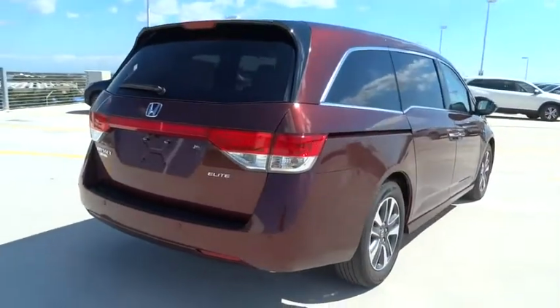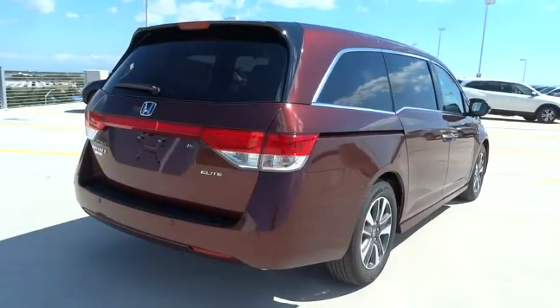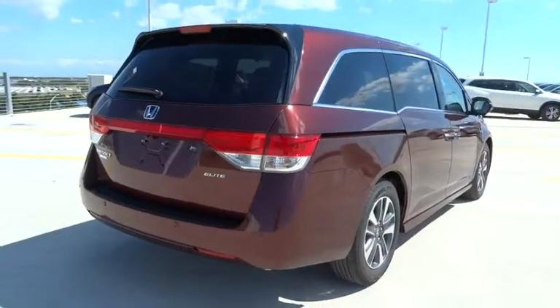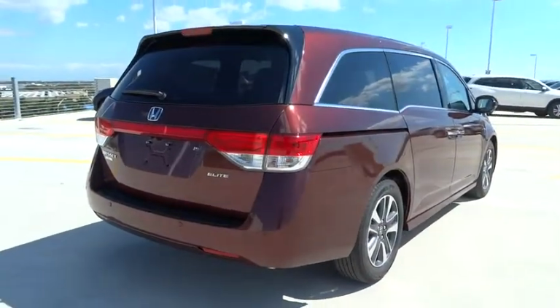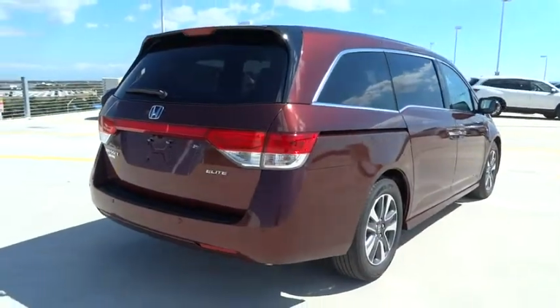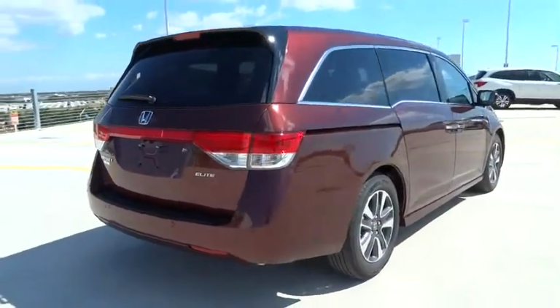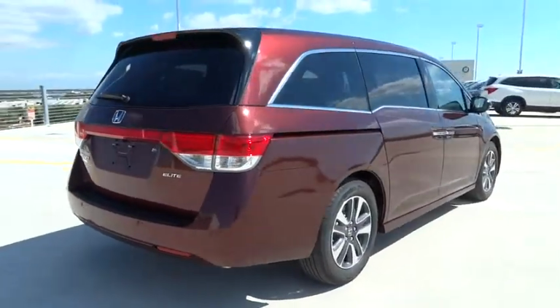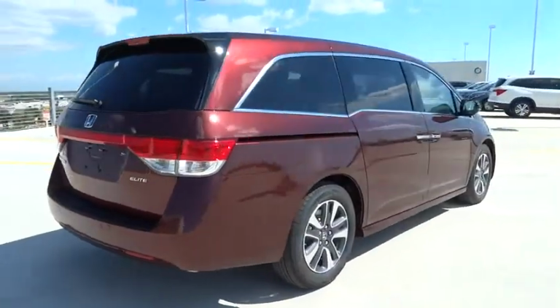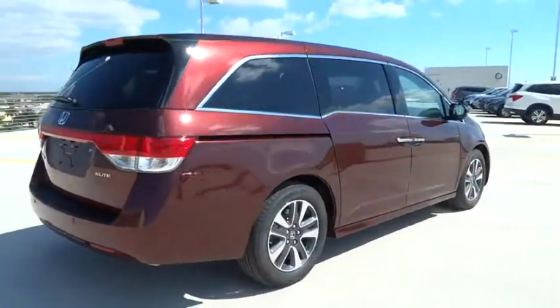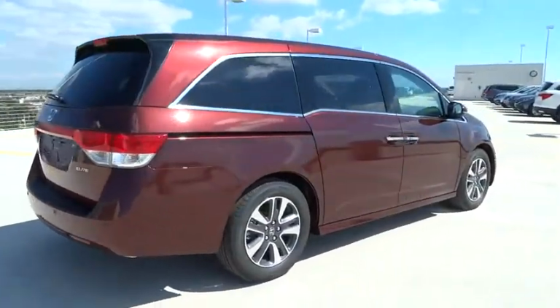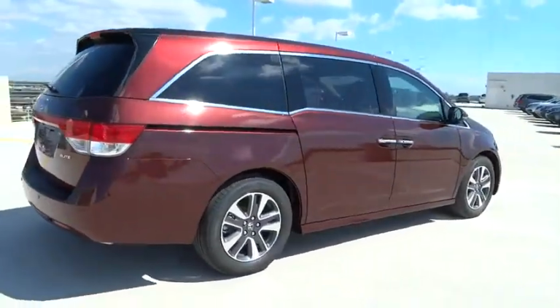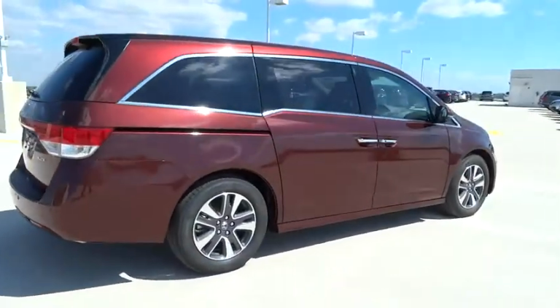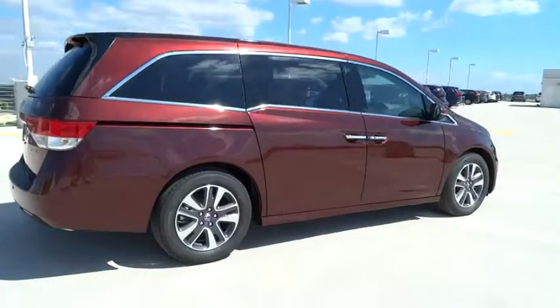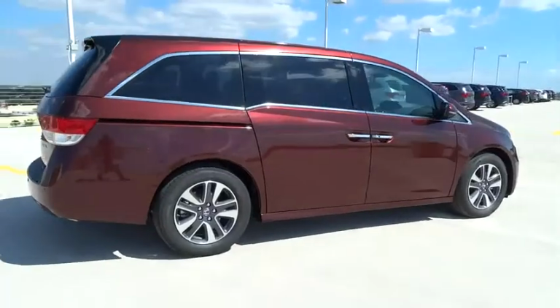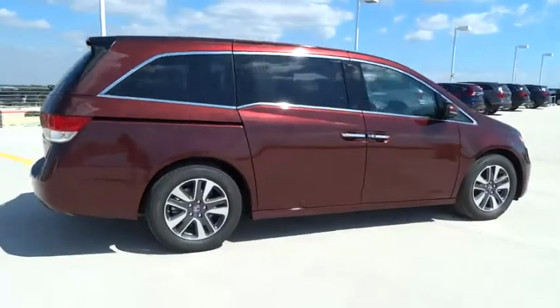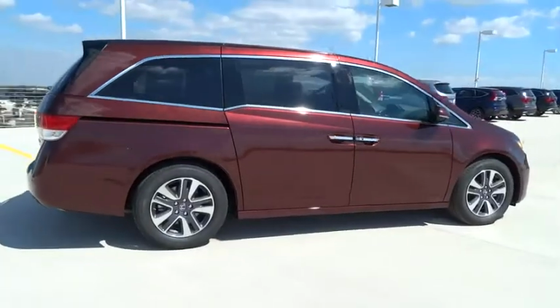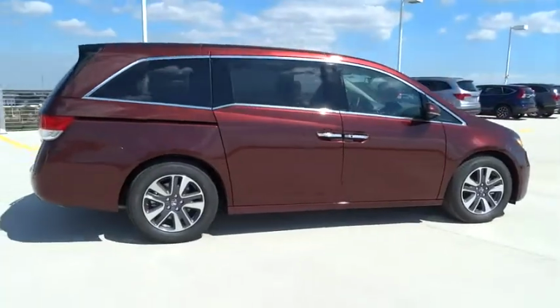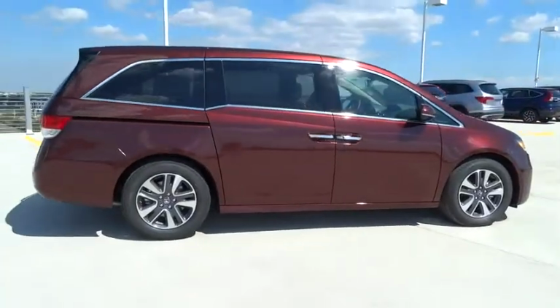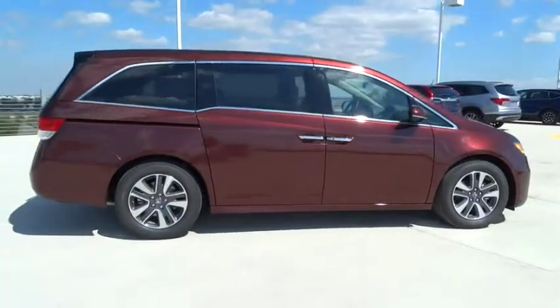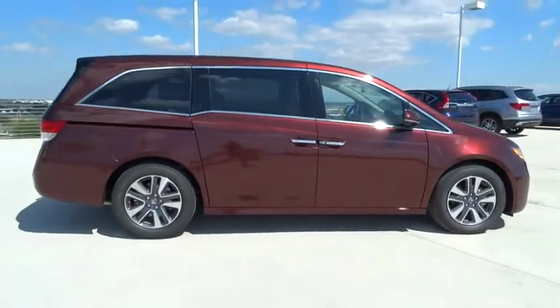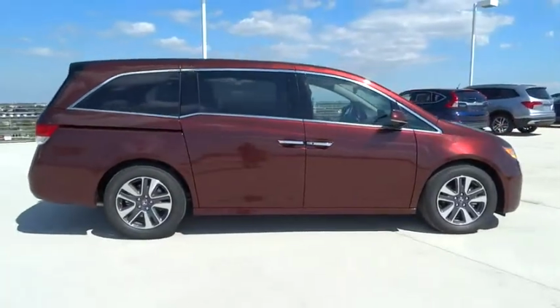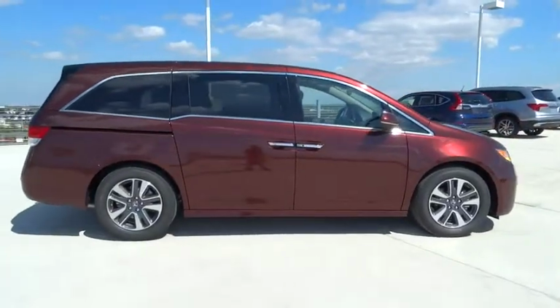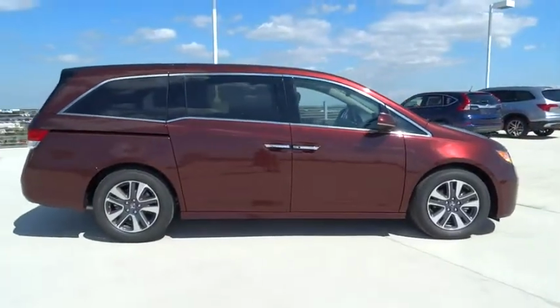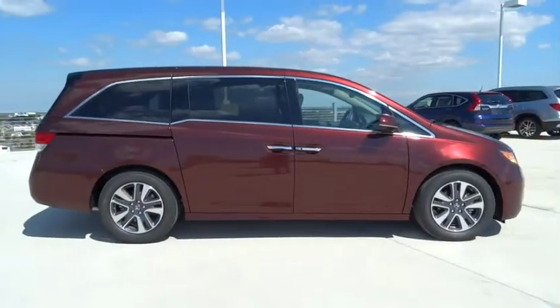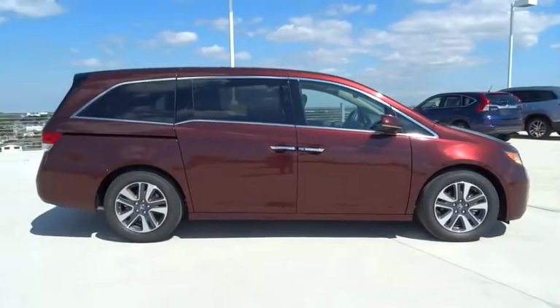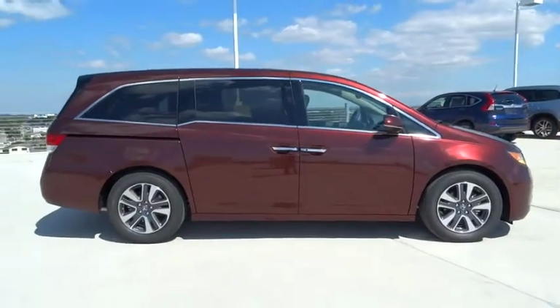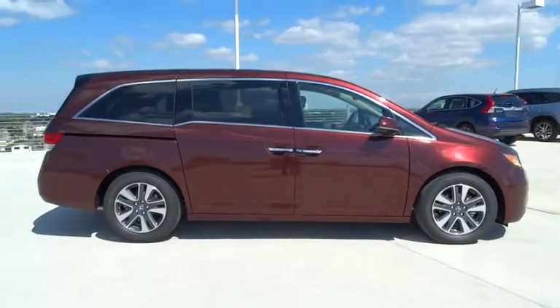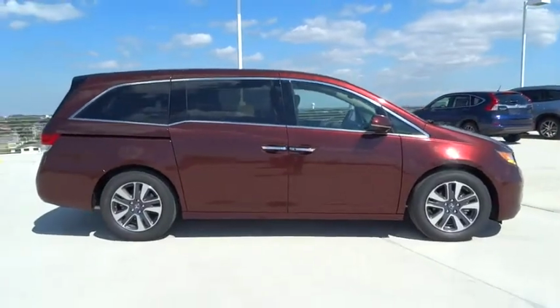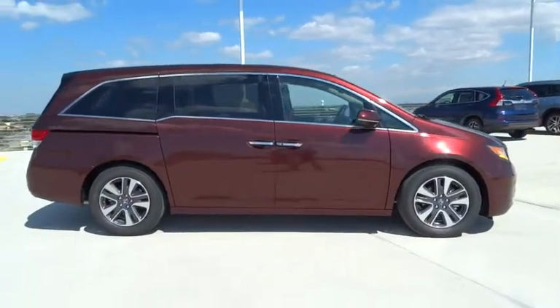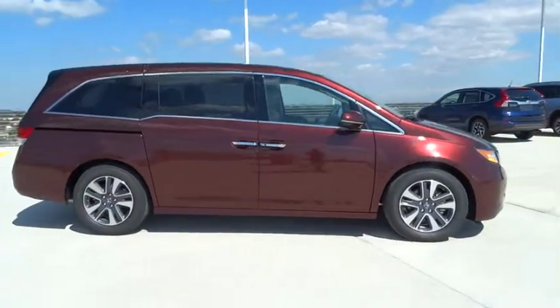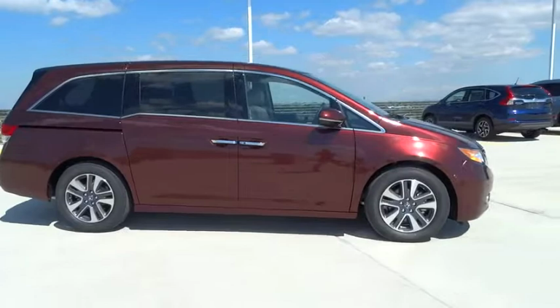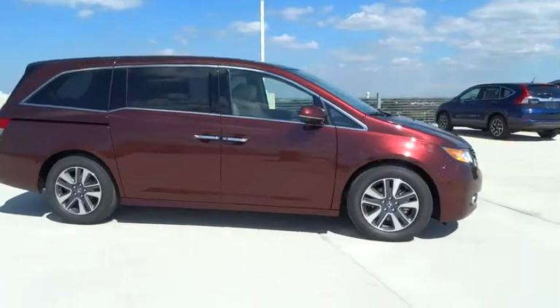Heated driver's seat, fog lamps, power windows, trip computer, passenger airbag, remote power door locks, compass, airbags.